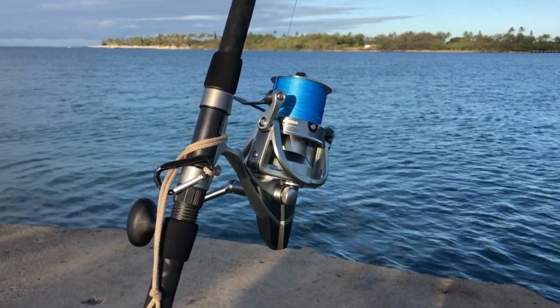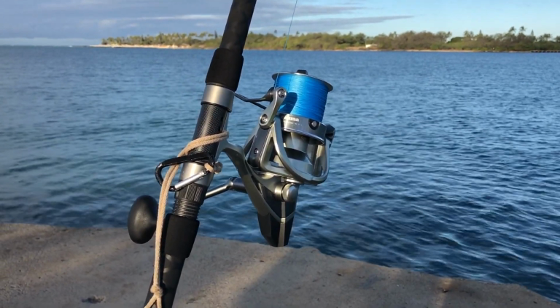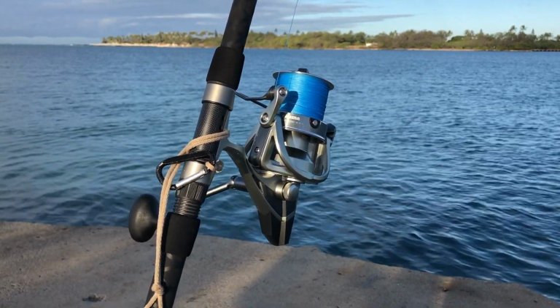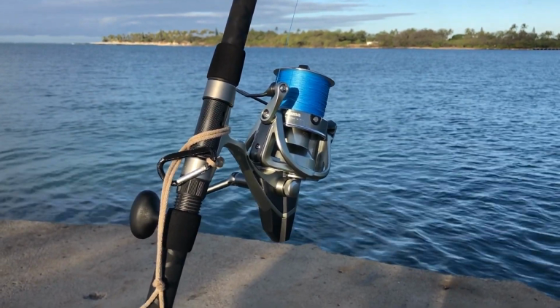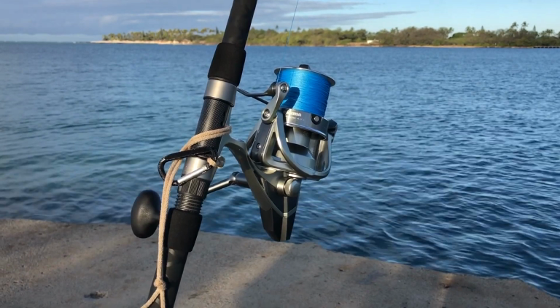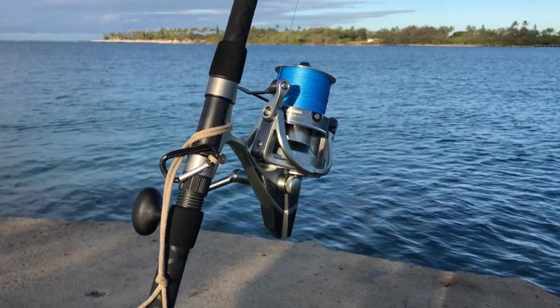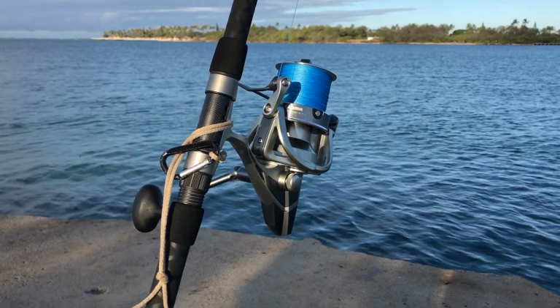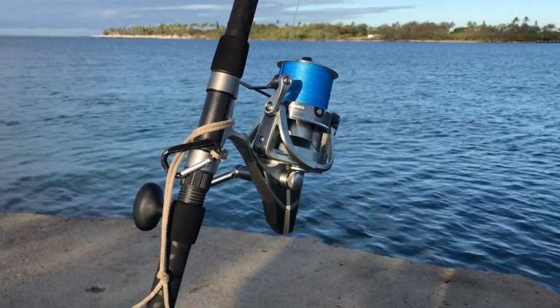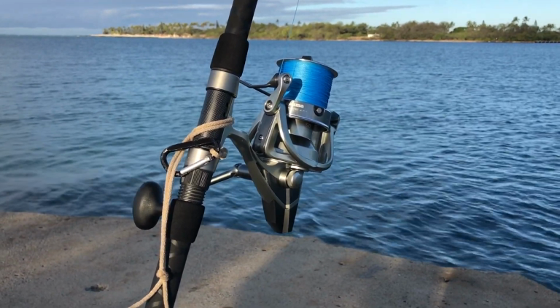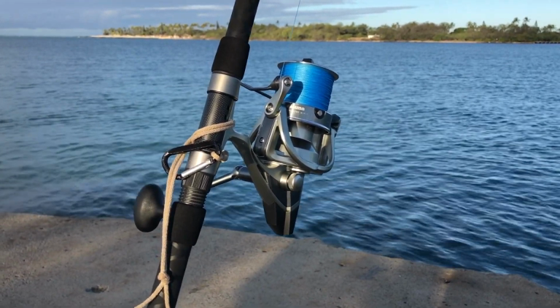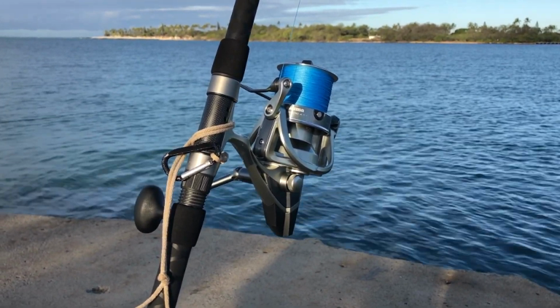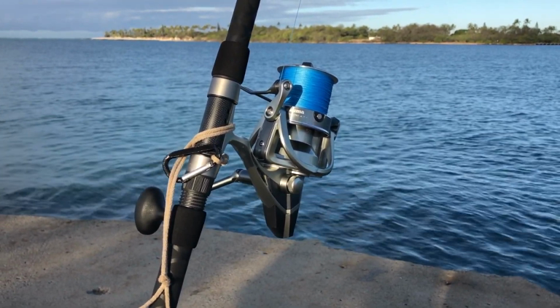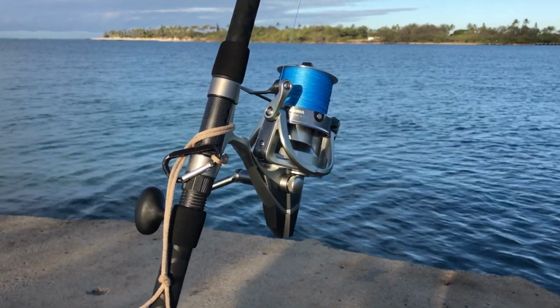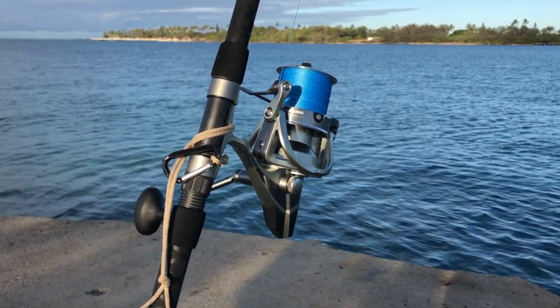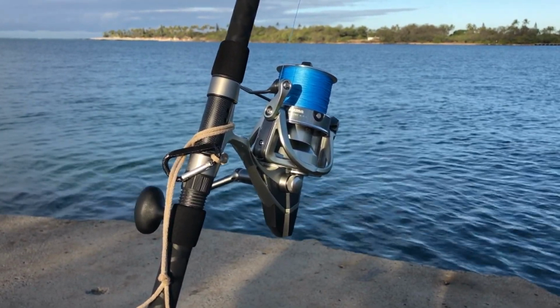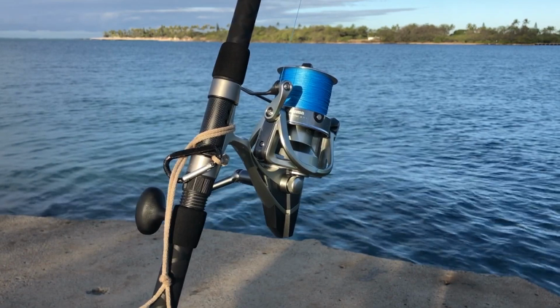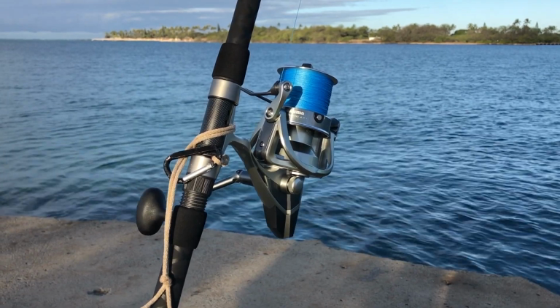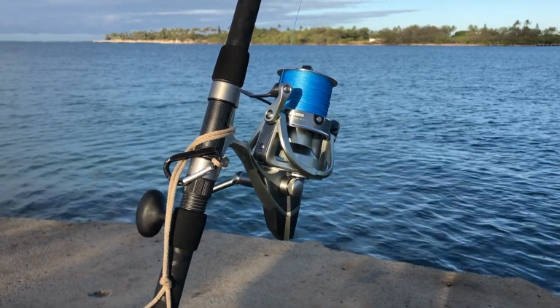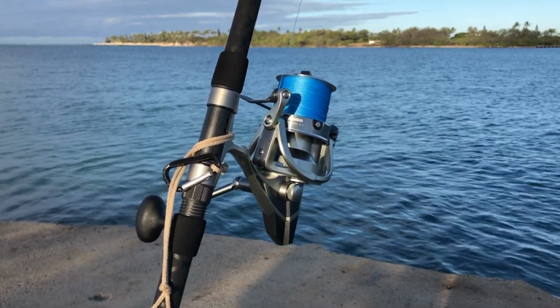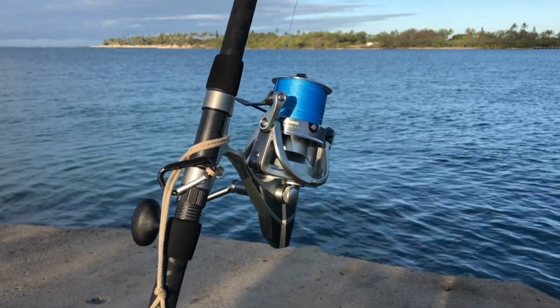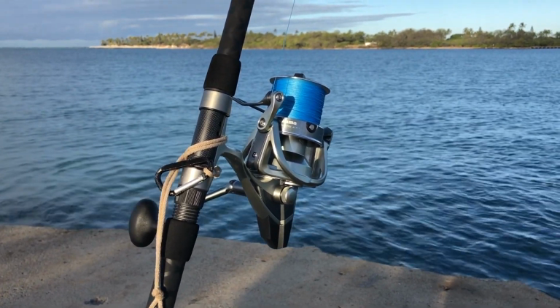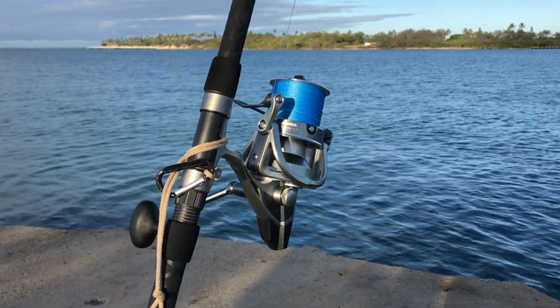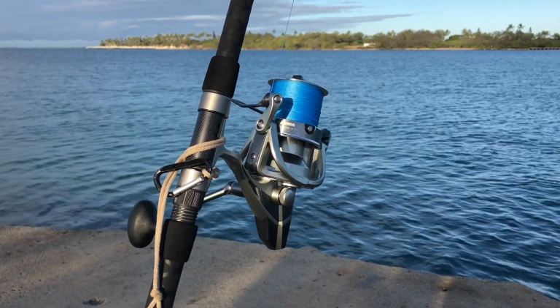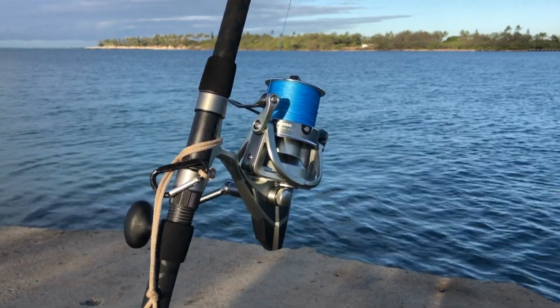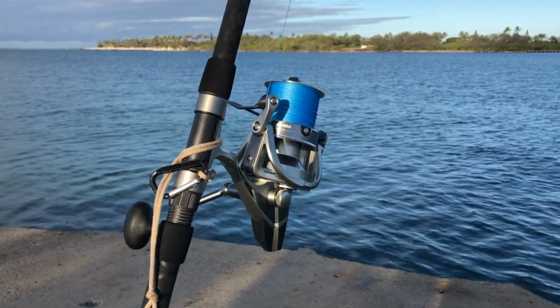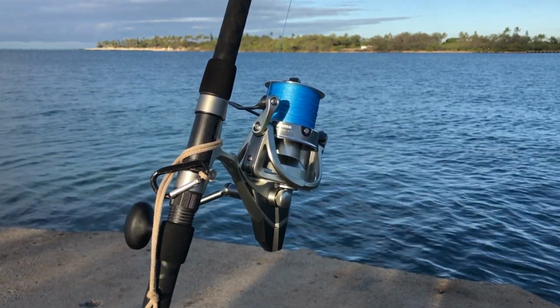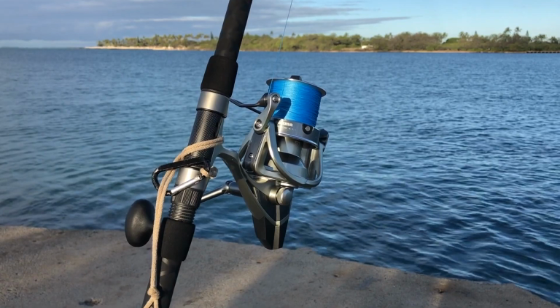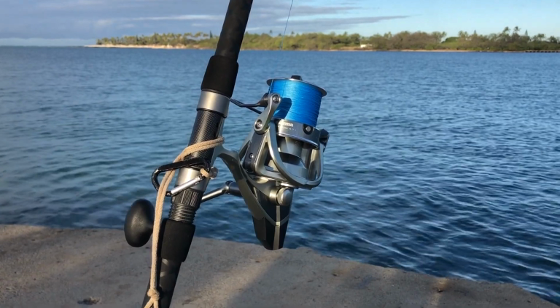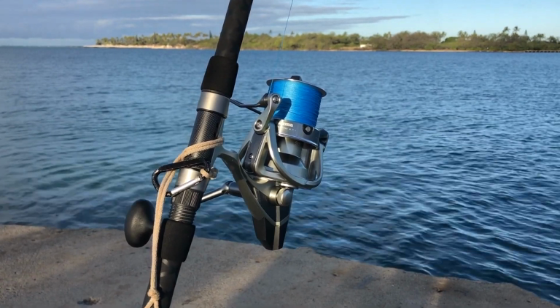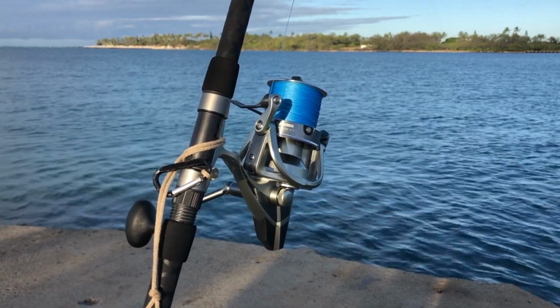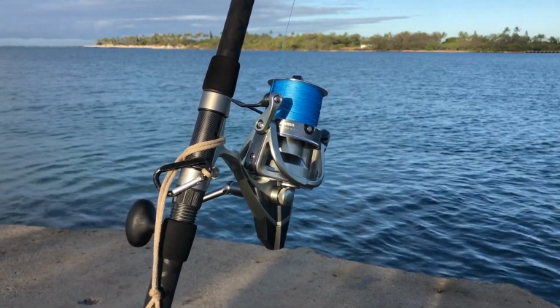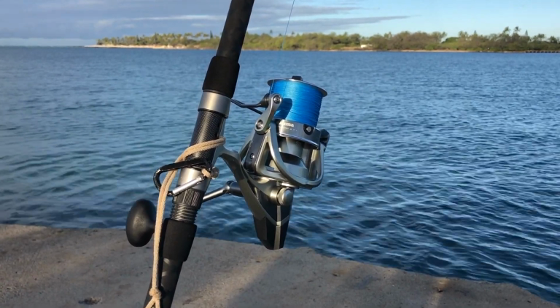This reel can handle. I'm just so impressed with it. Hopefully in the next couple weeks I'll be able to show some better videos on what I've caught with it. We'll see what happens.